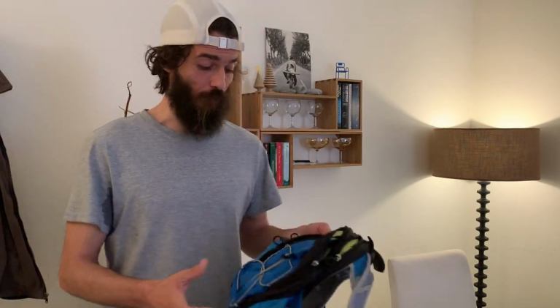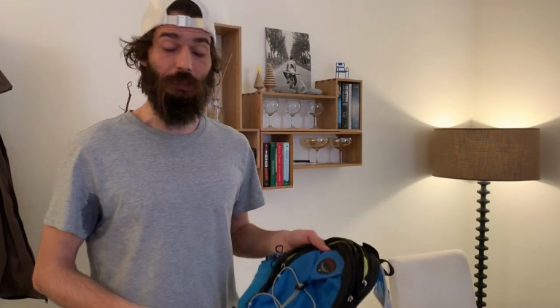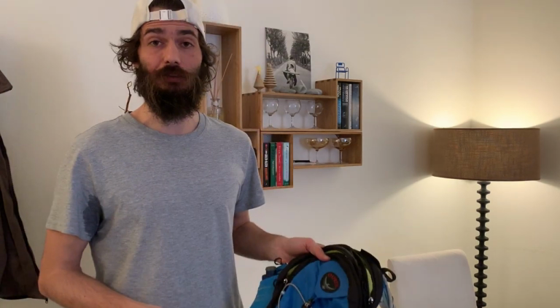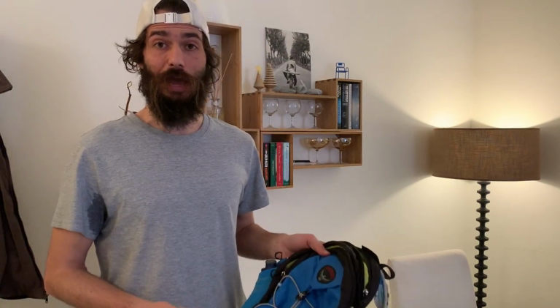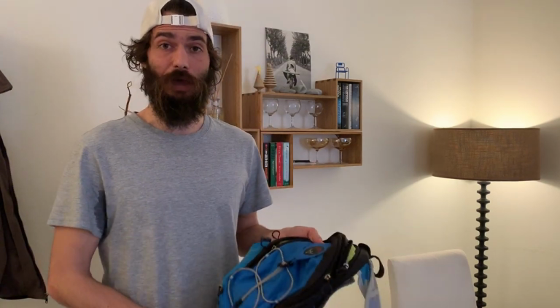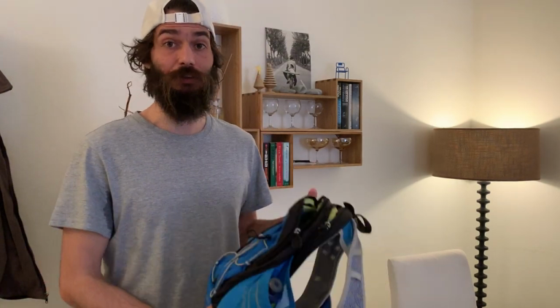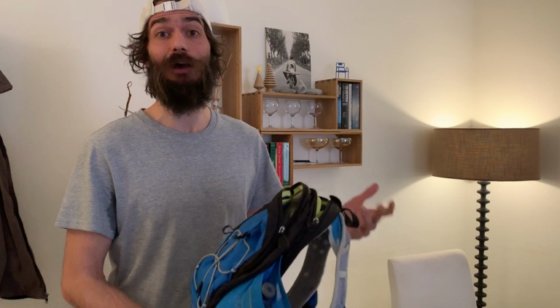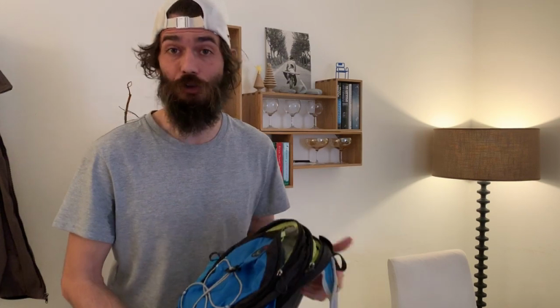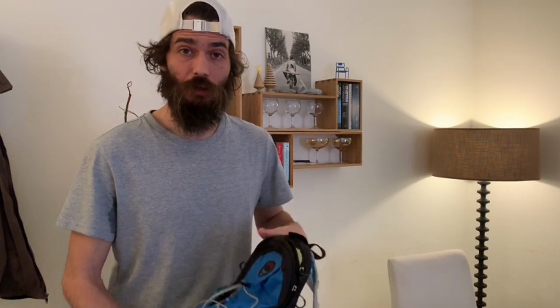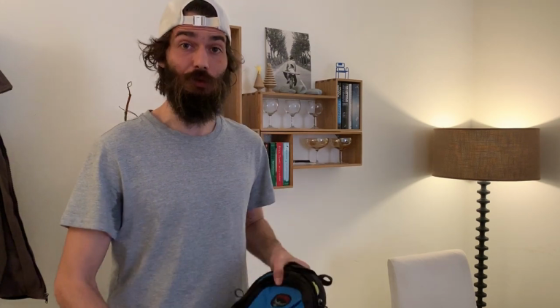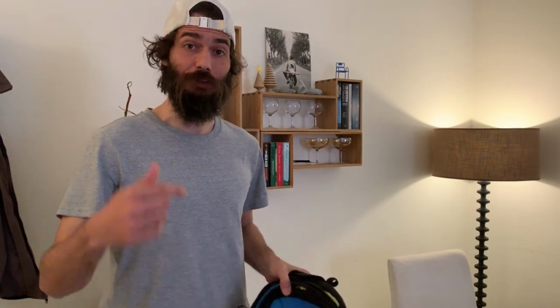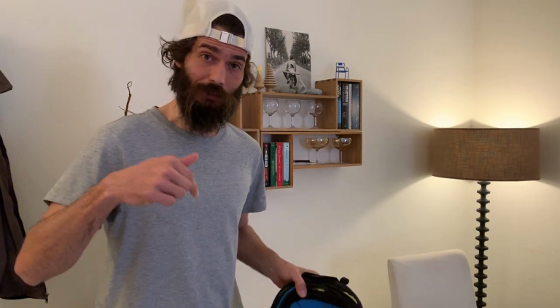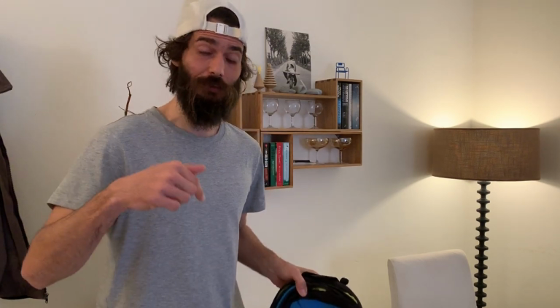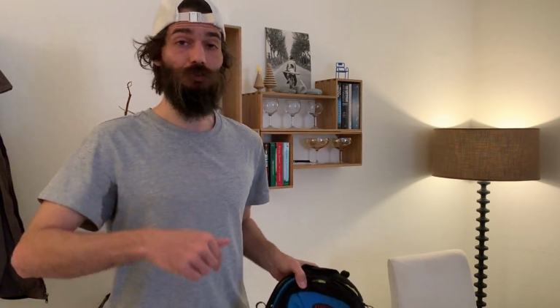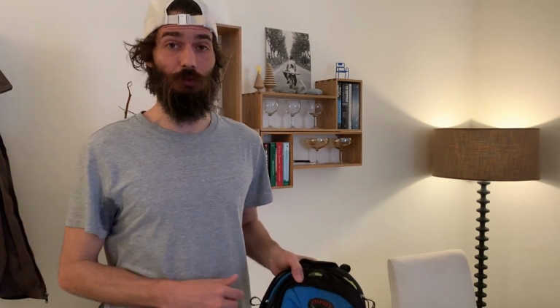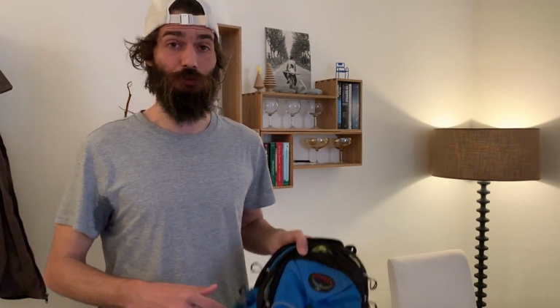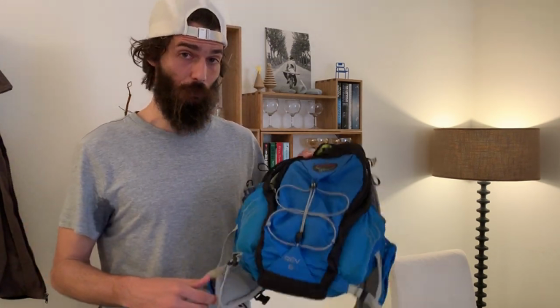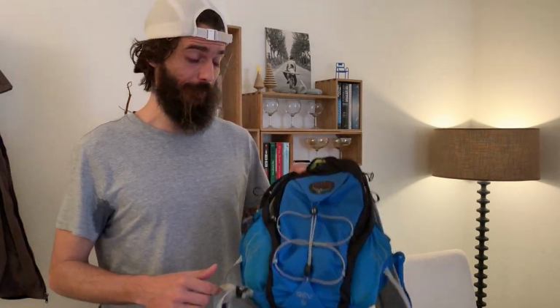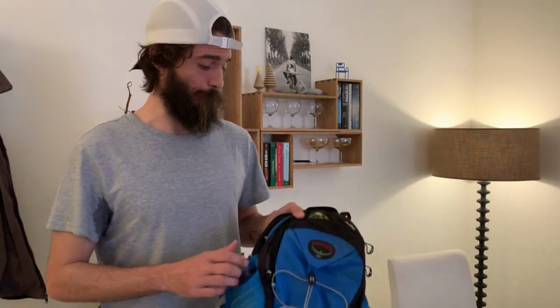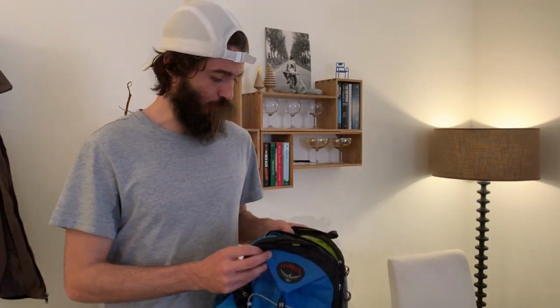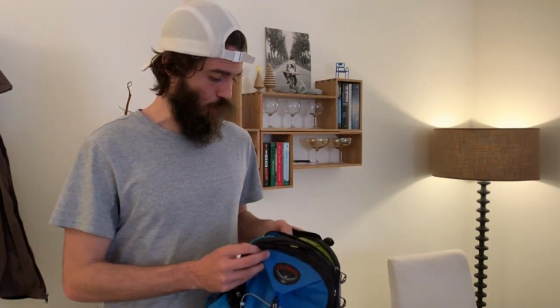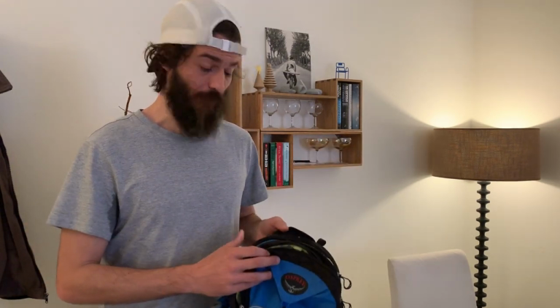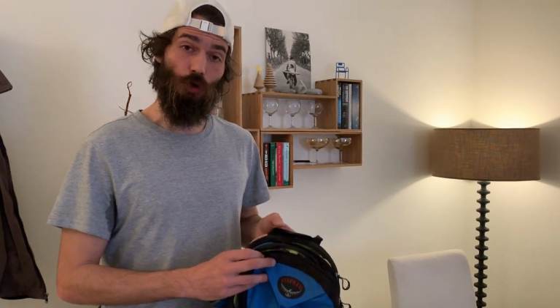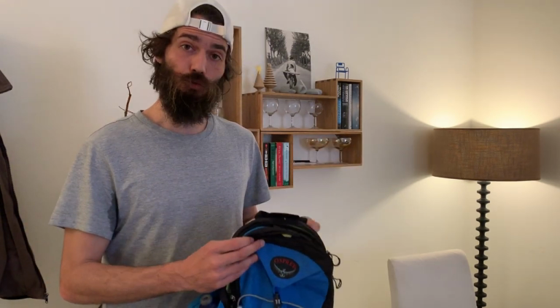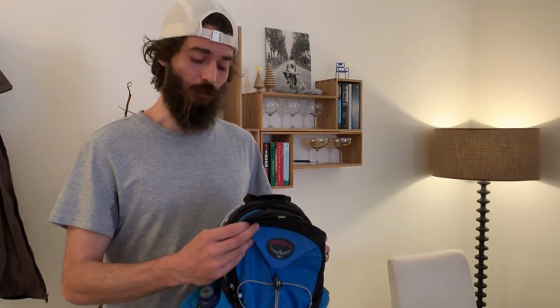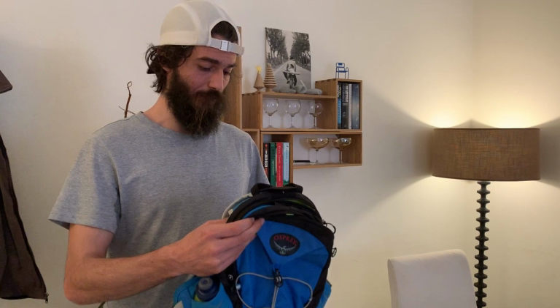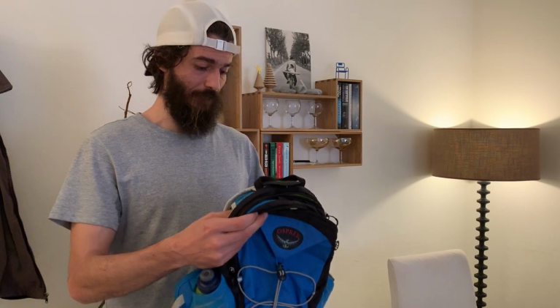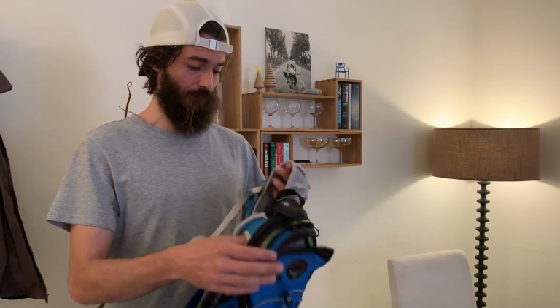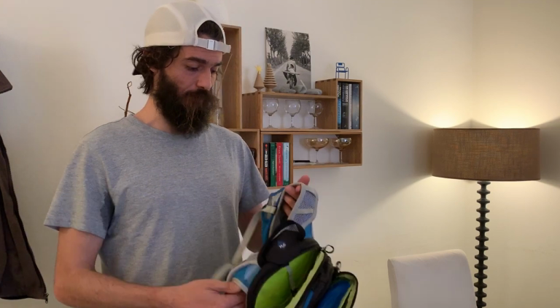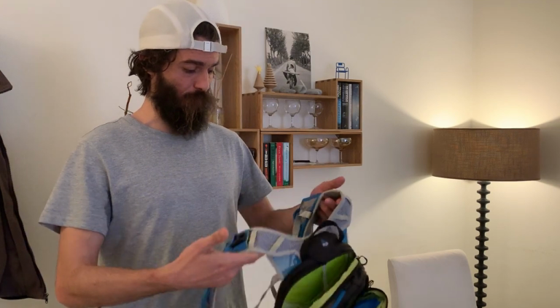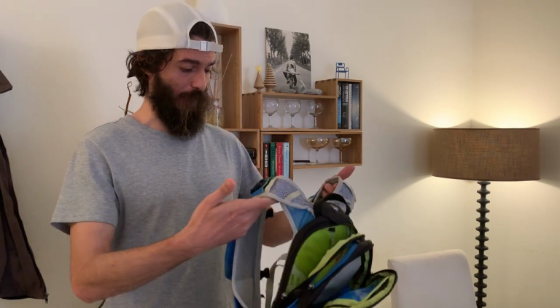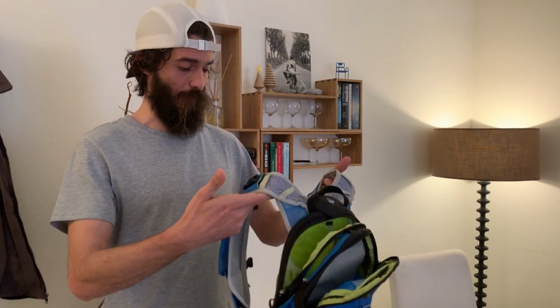I really like this backpack. There are however some affiliate links in the description if you feel like buying it. So let's go through some of the details of the backpack.